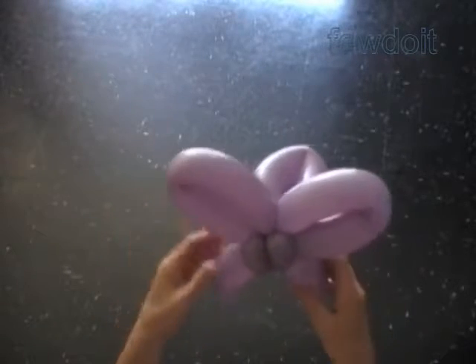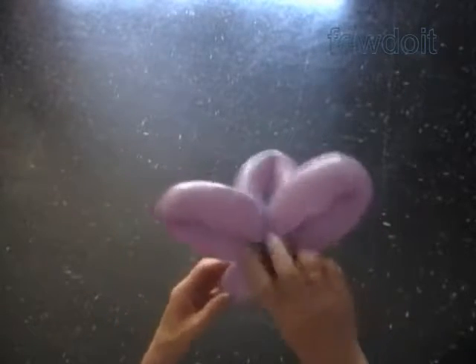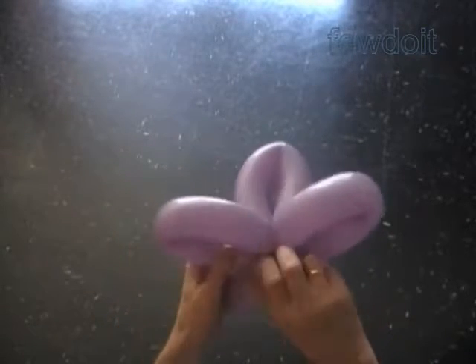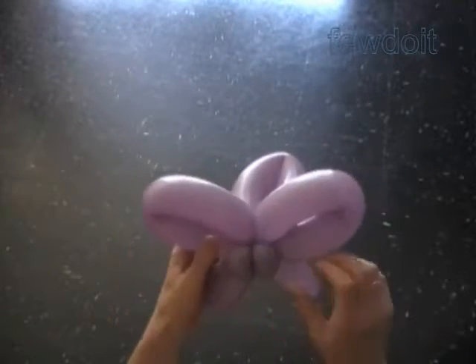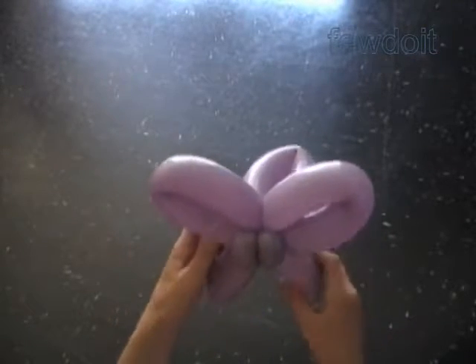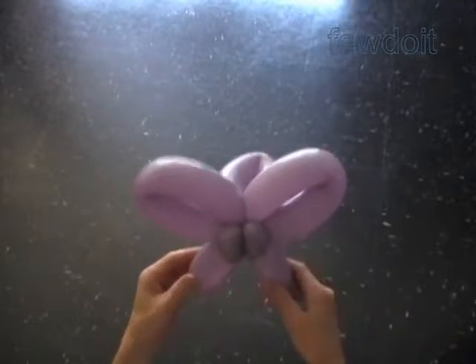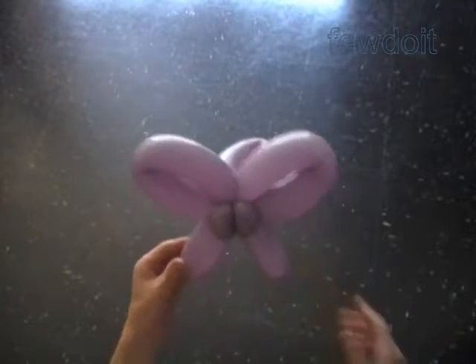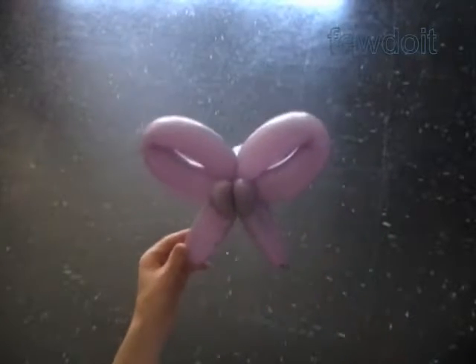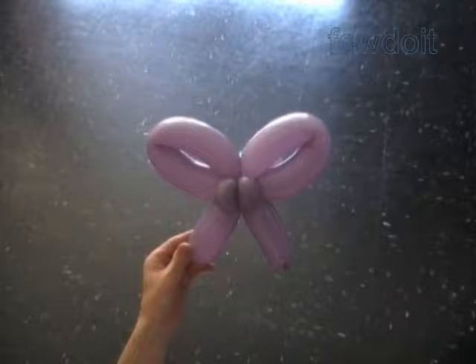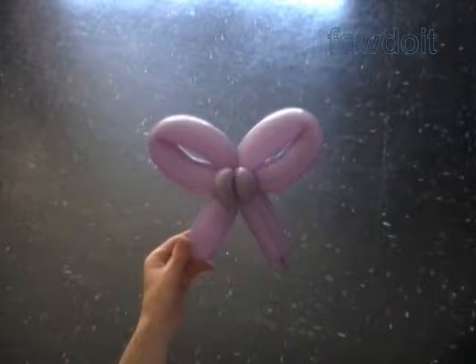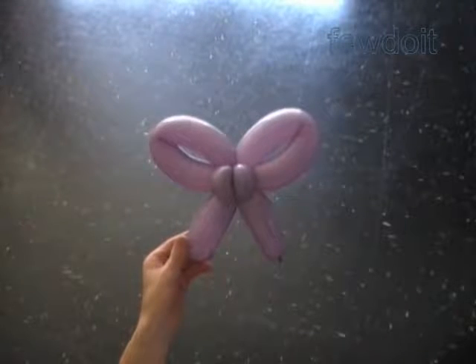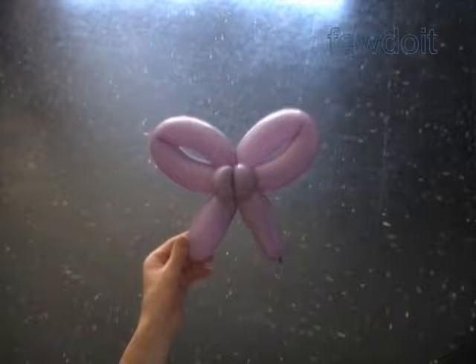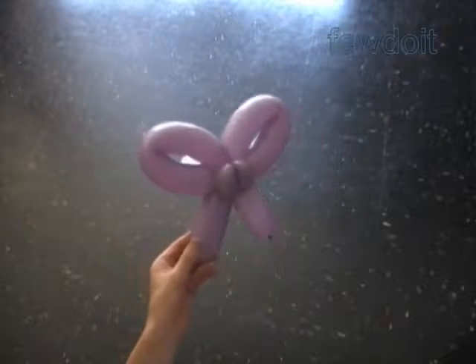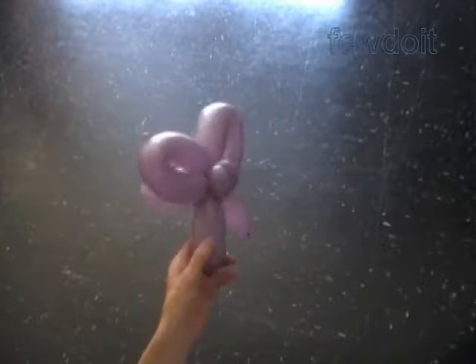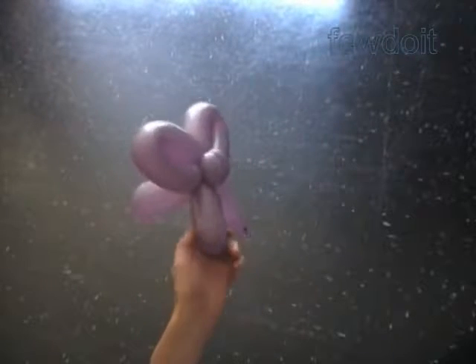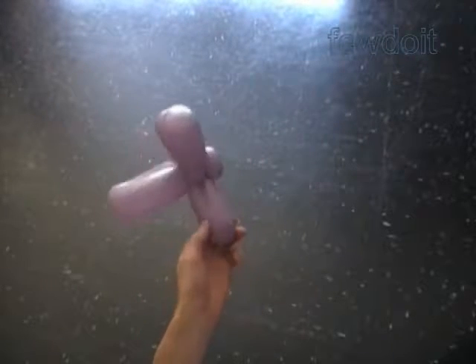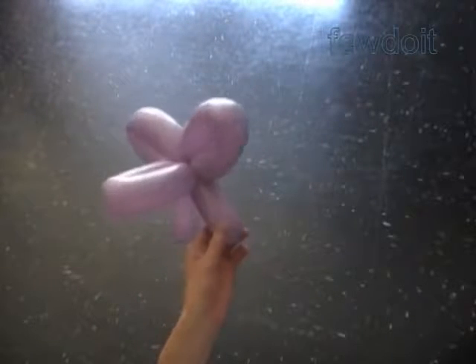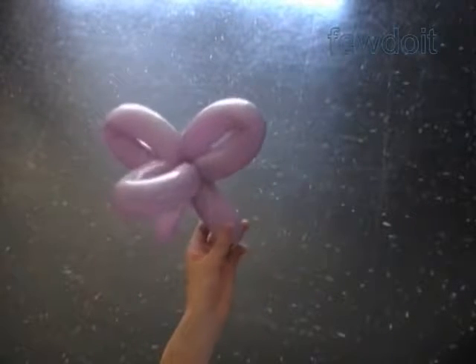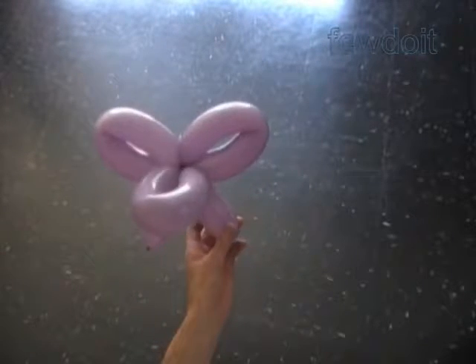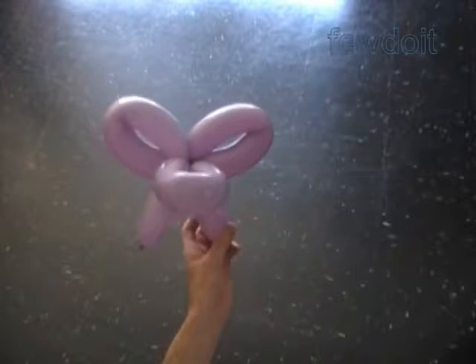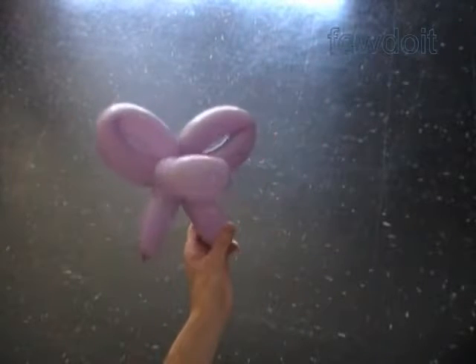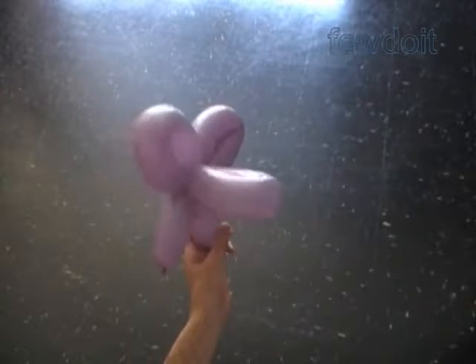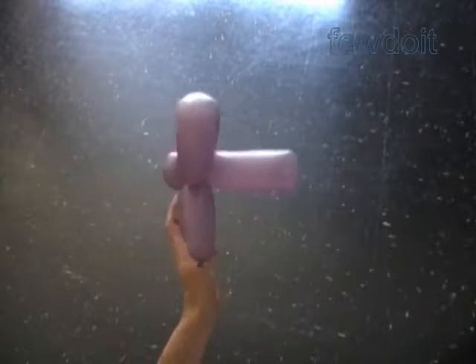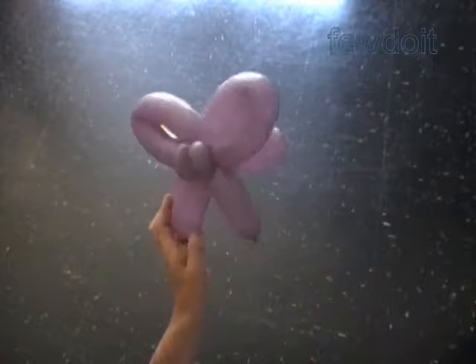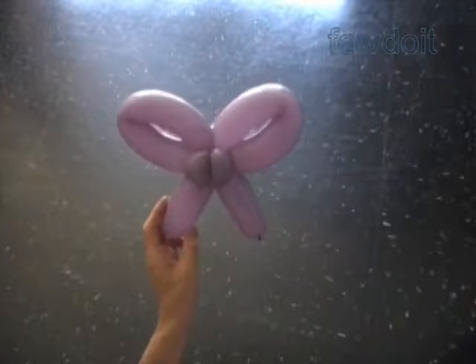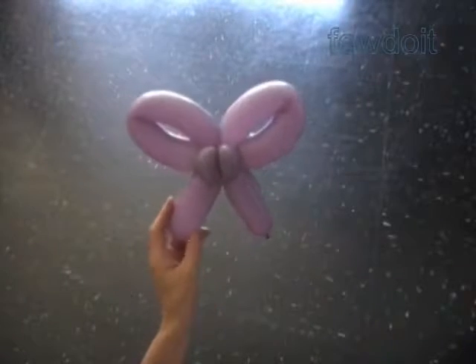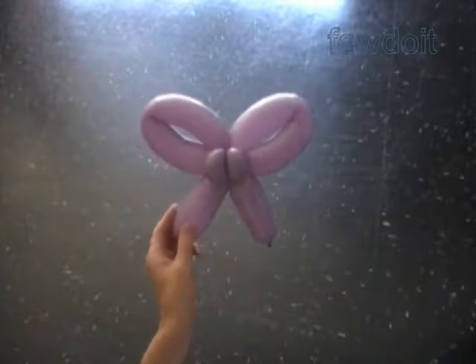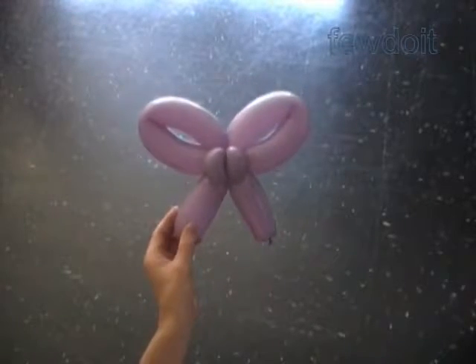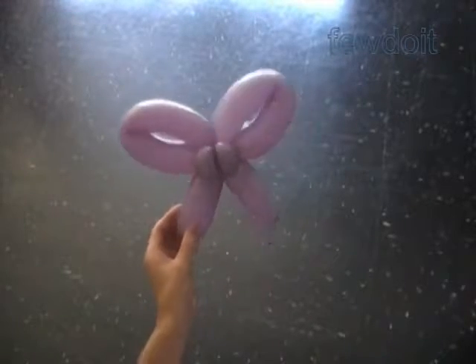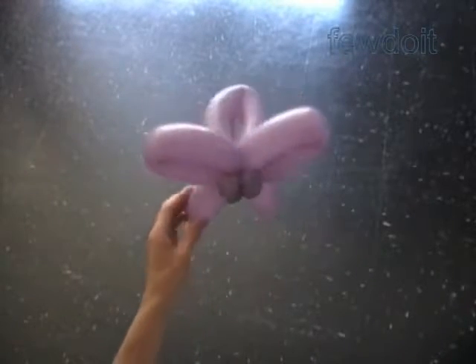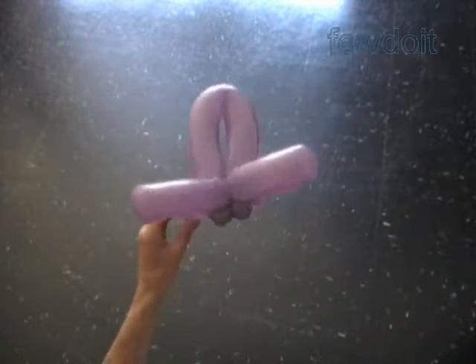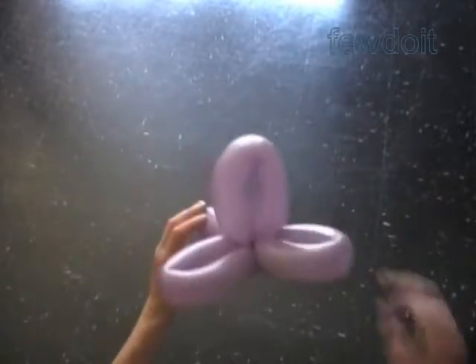Fix all bubbles in proper positions. Congratulations! We have made the bow with a tie. That's a back view, side view, front view, and that's a top view.